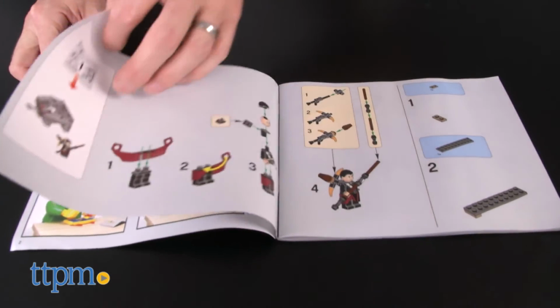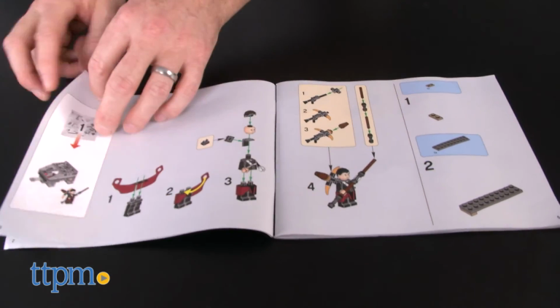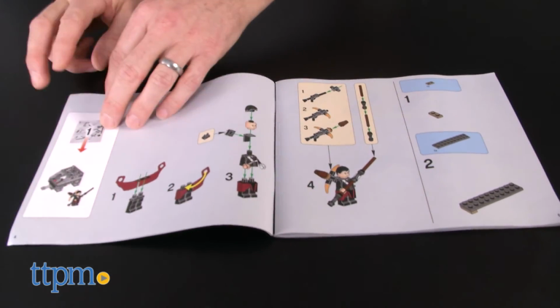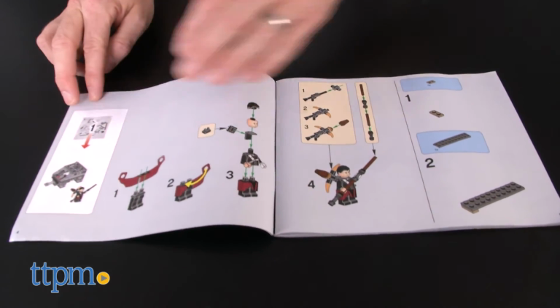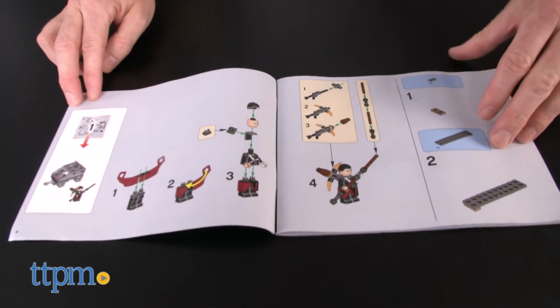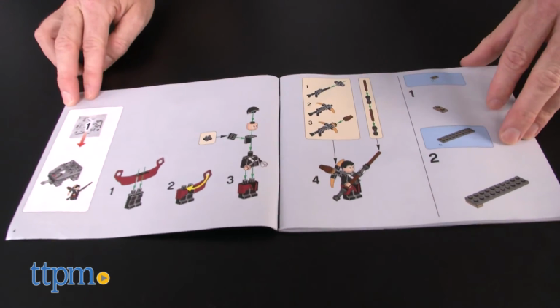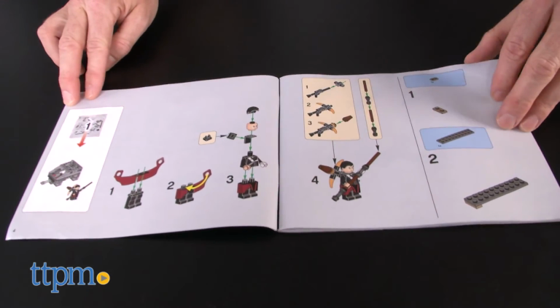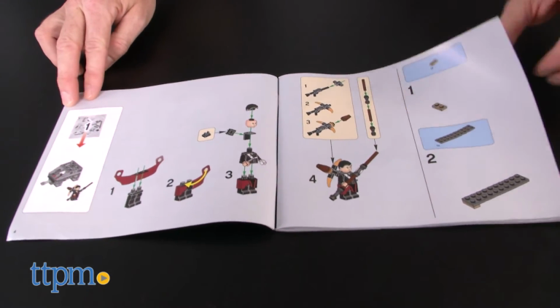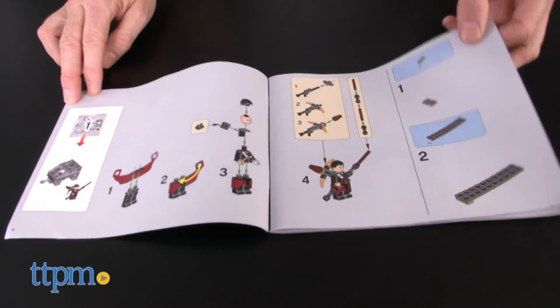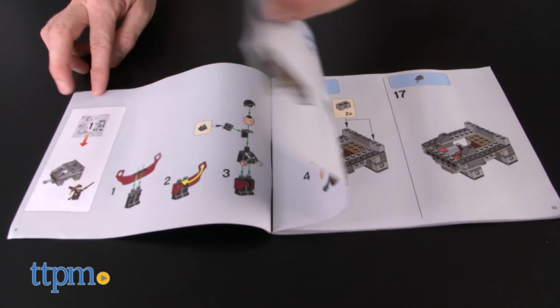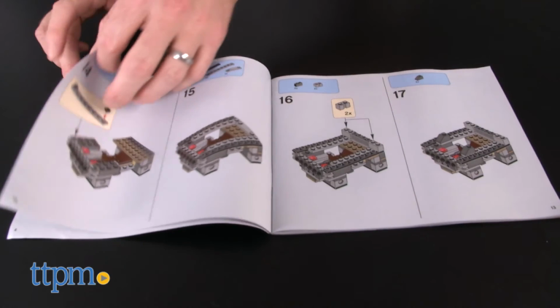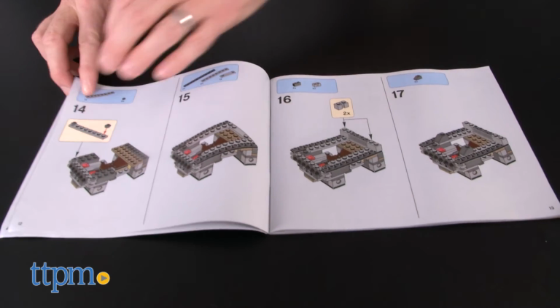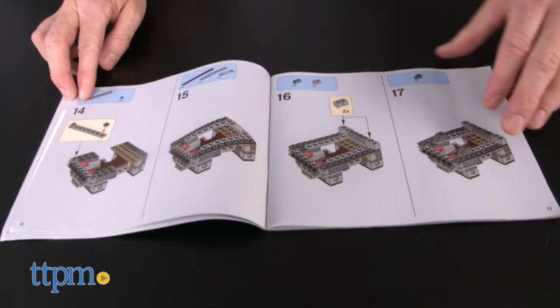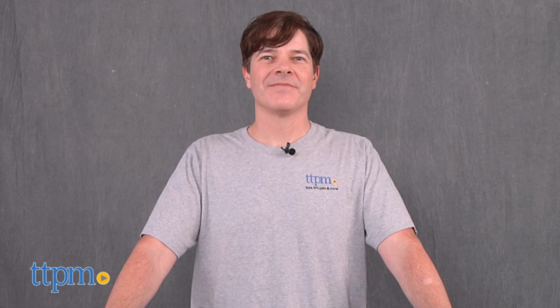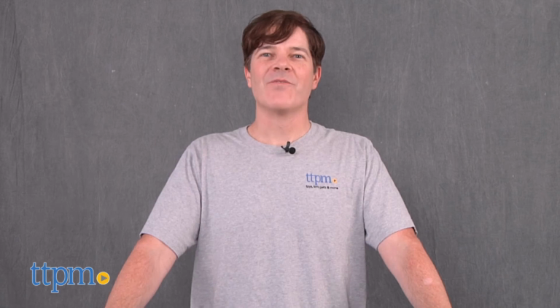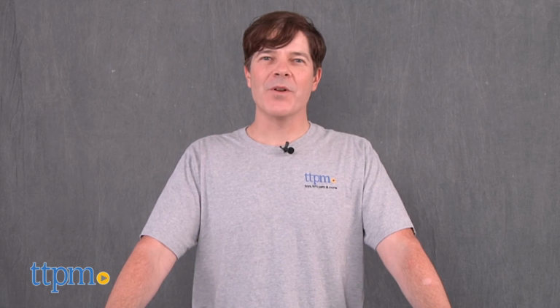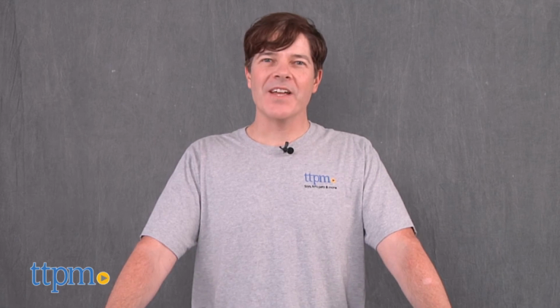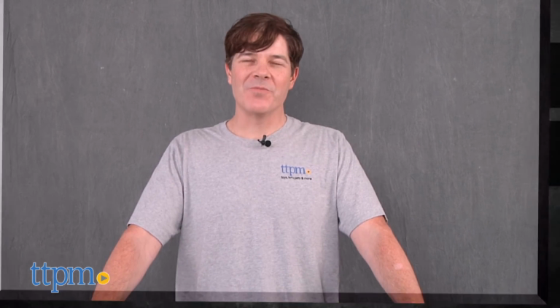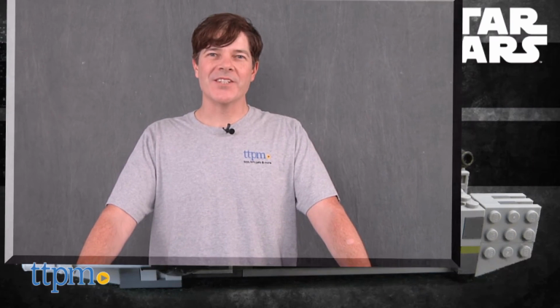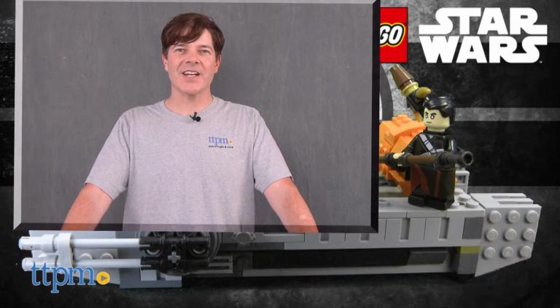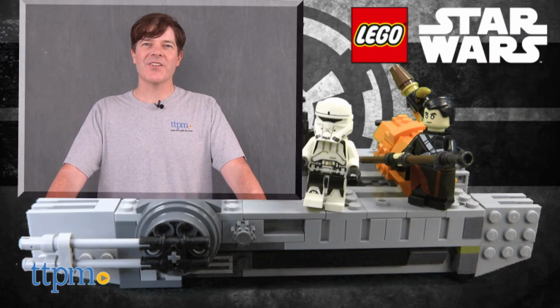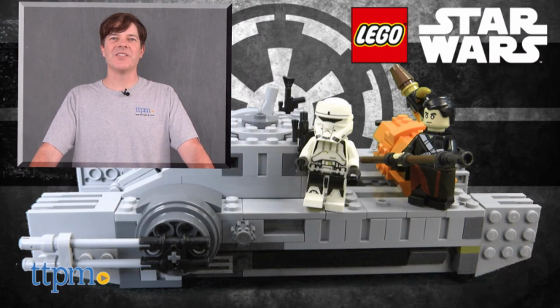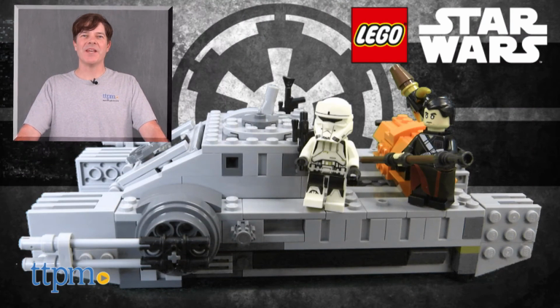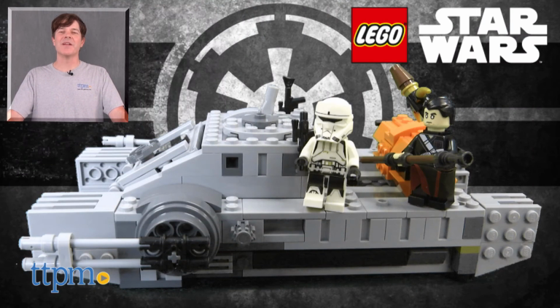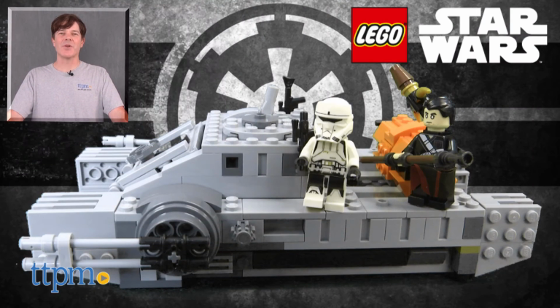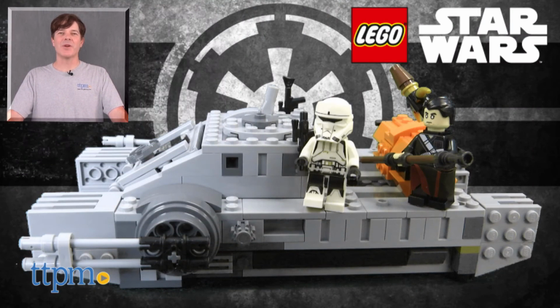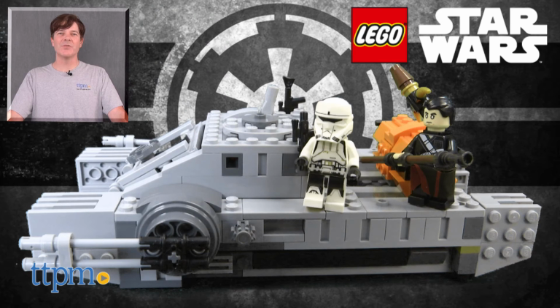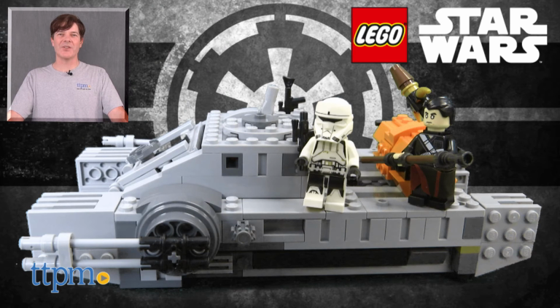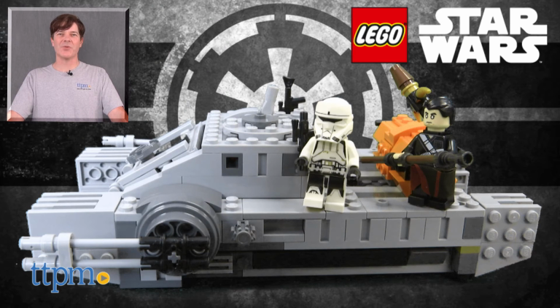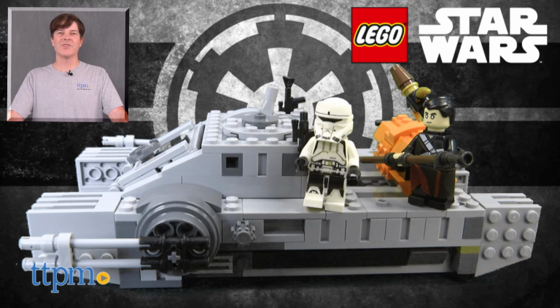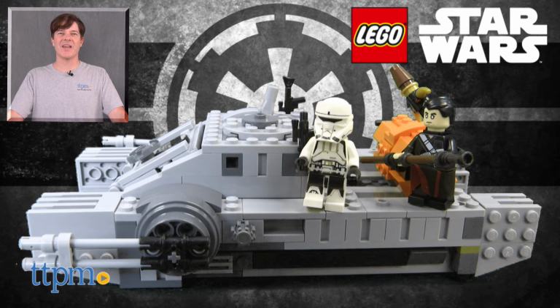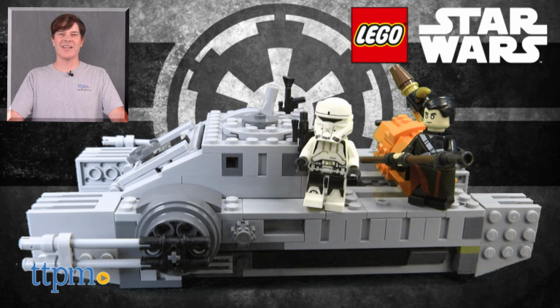Additional sets from LEGO for Rogue One are also available and sold separately. For where to buy and current prices, check us out at TTPM, and subscribe to our YouTube channel for more reviews every day.